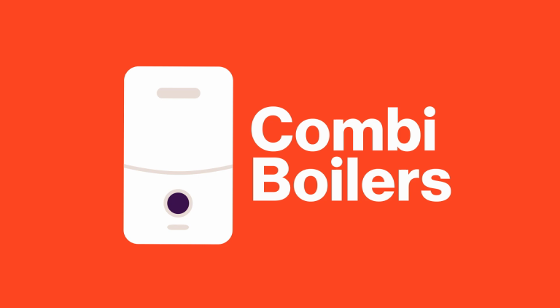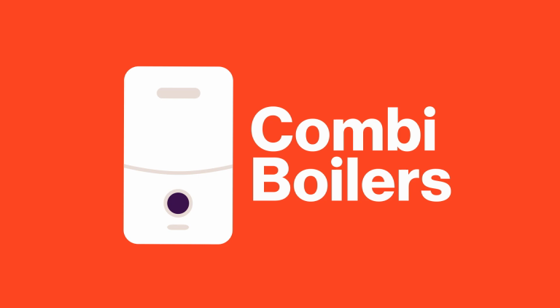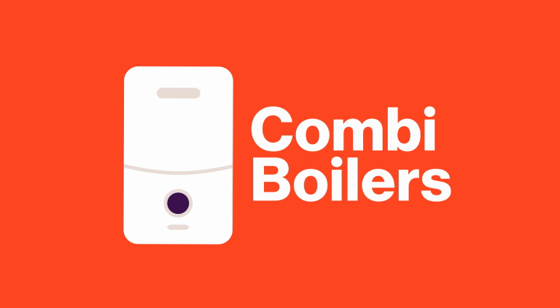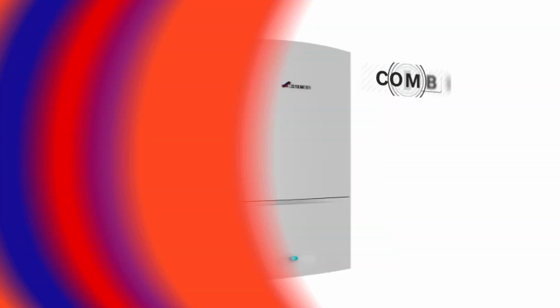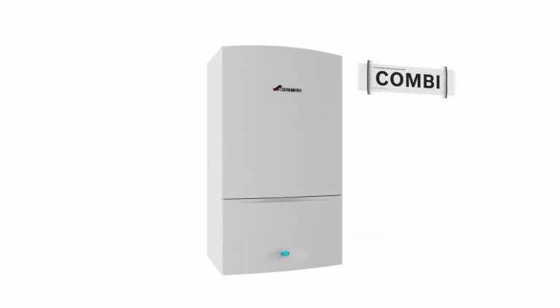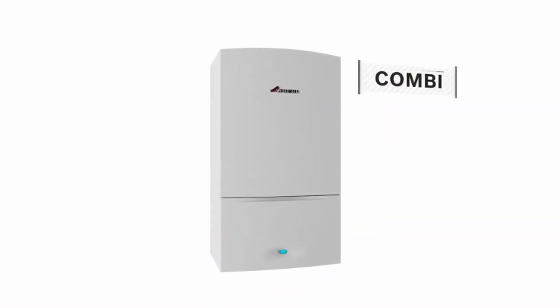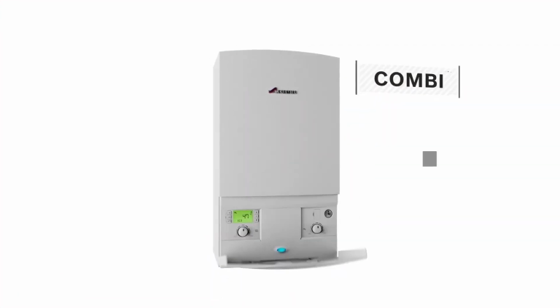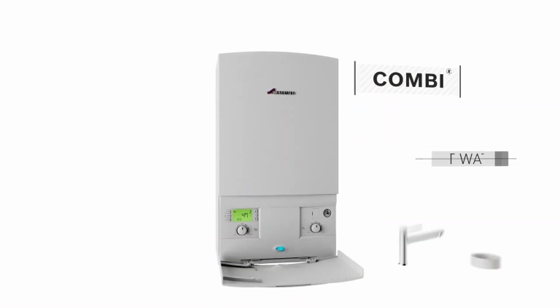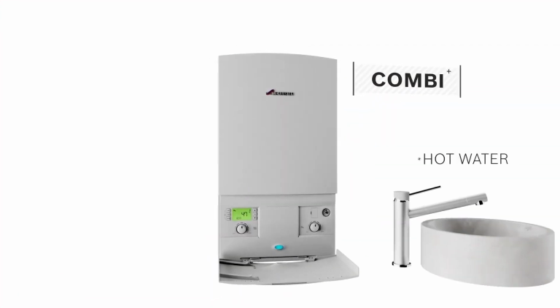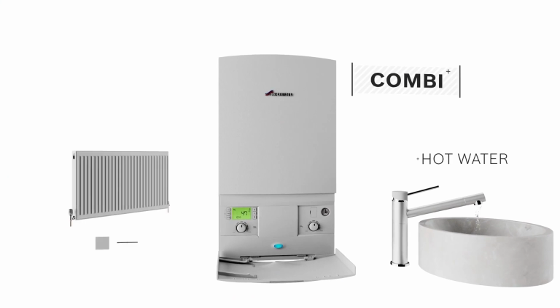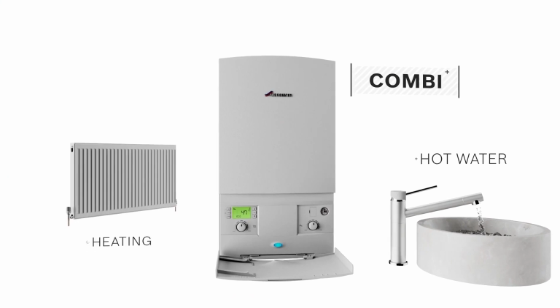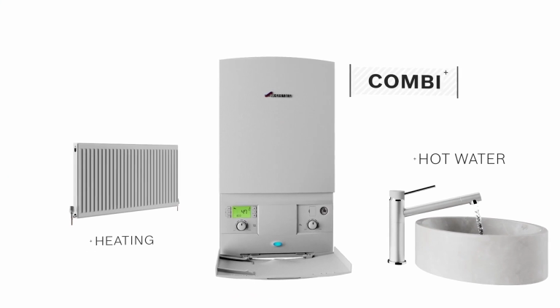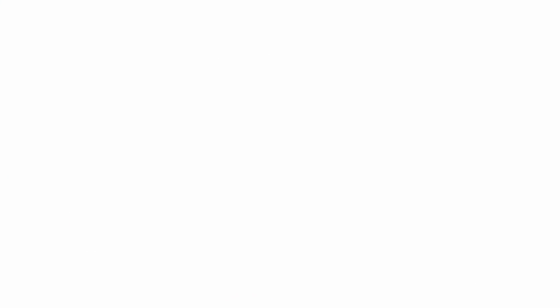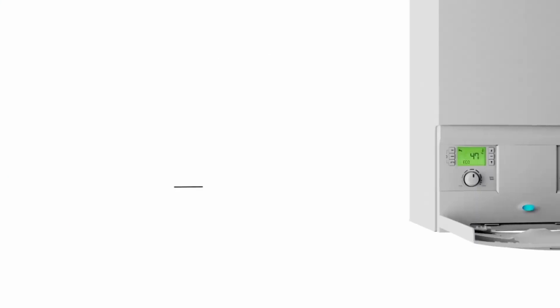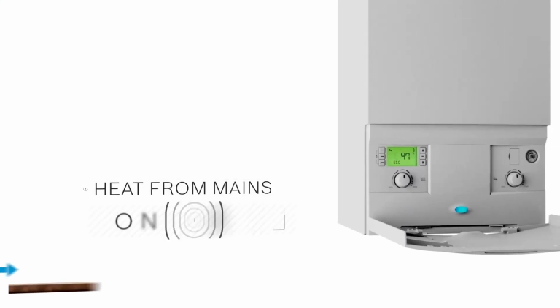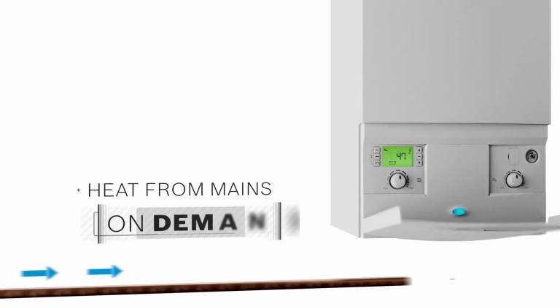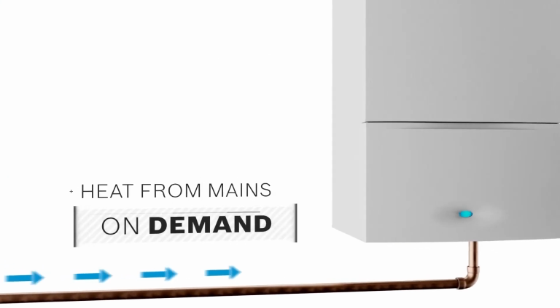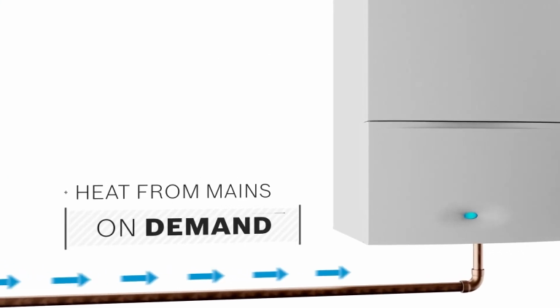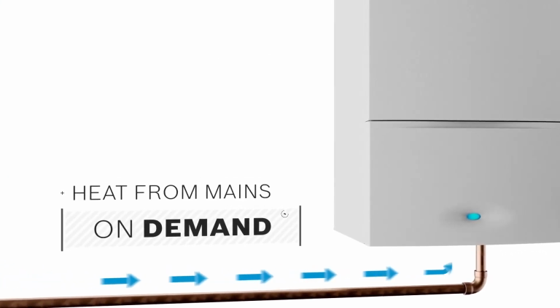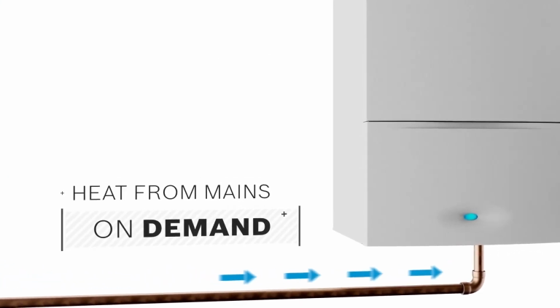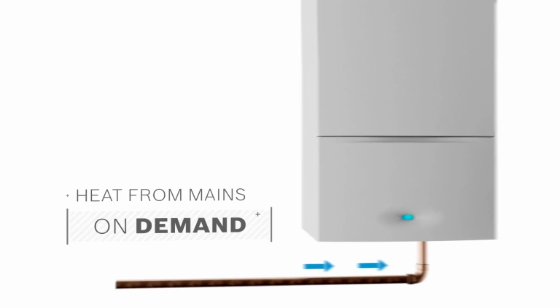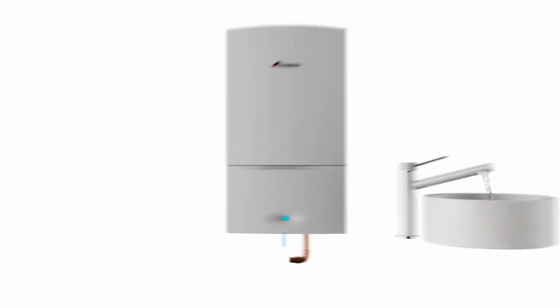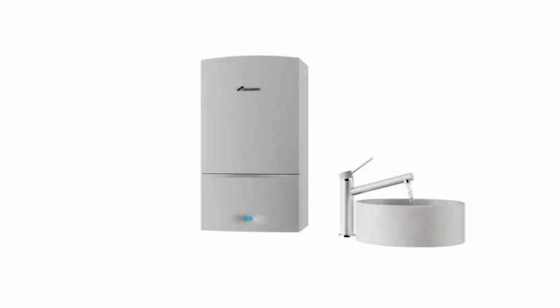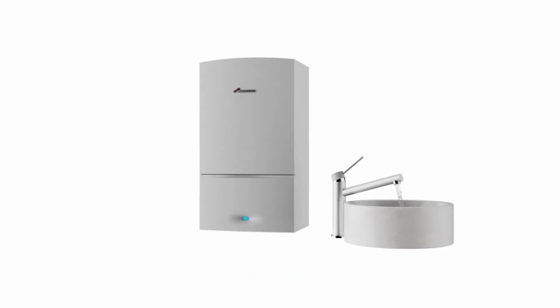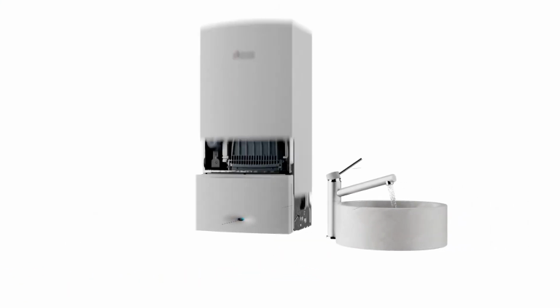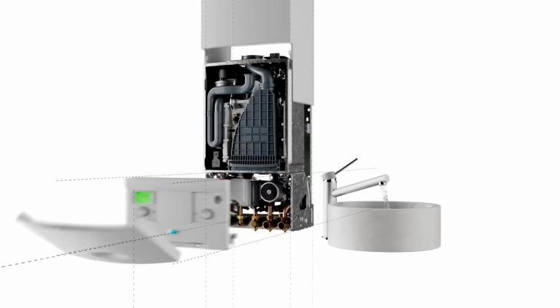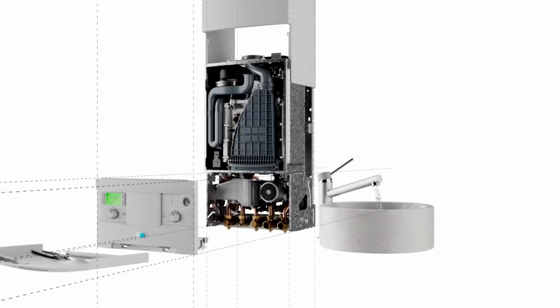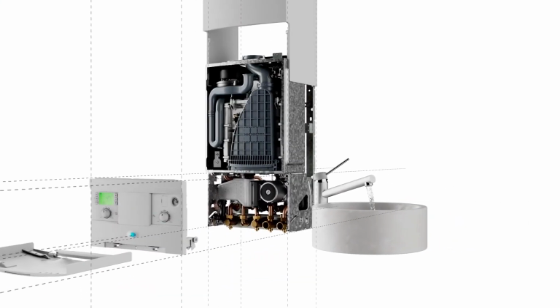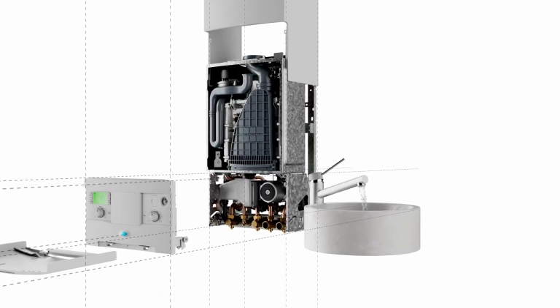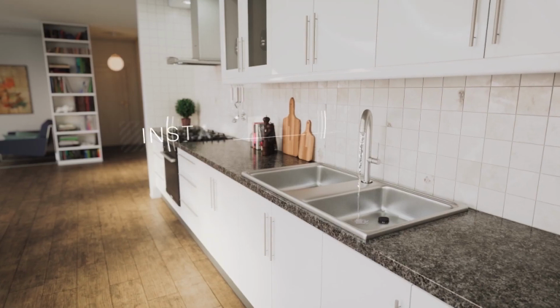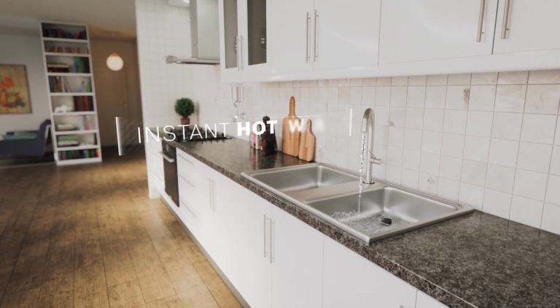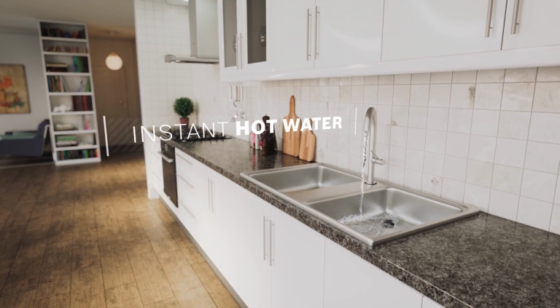A combi boiler is a single unit that delivers both hot water and heating to your home. Combi boilers heat water from the mains on demand. When you turn the hot tap on, your boiler fires up and hot water is delivered straight to you.